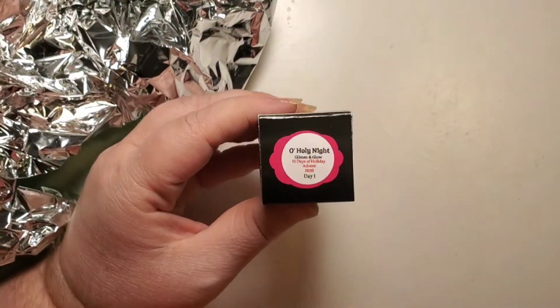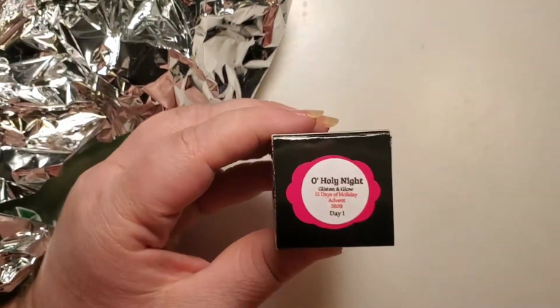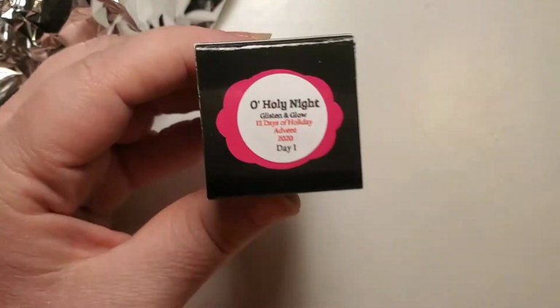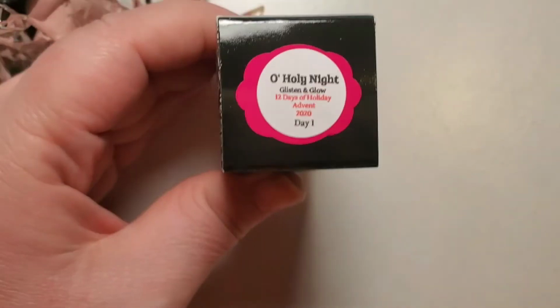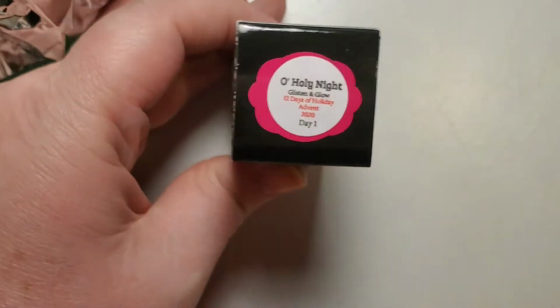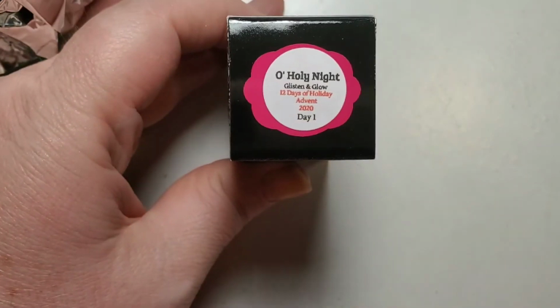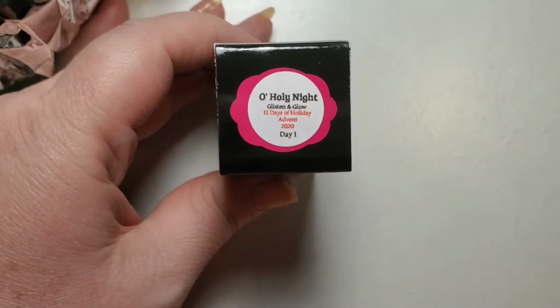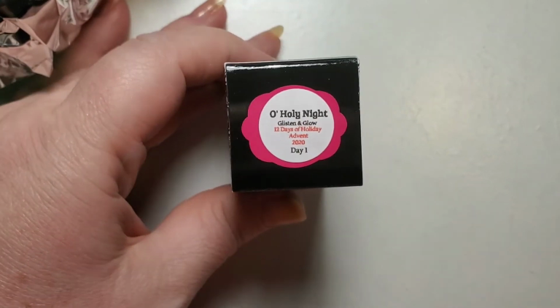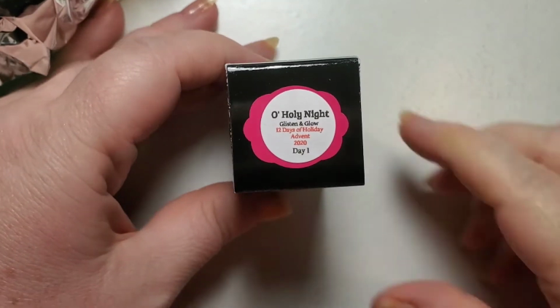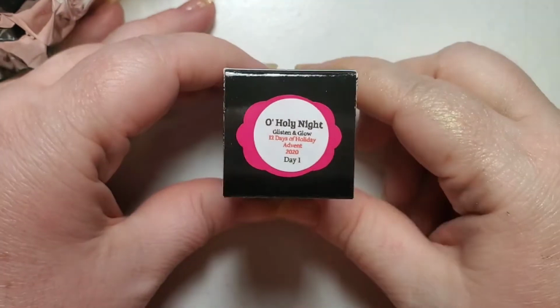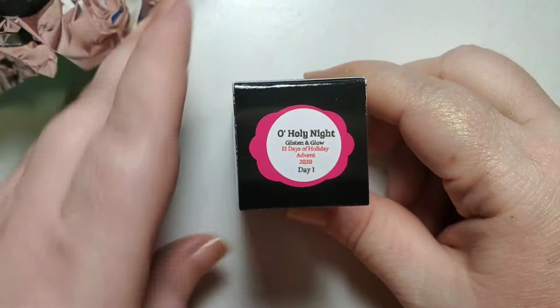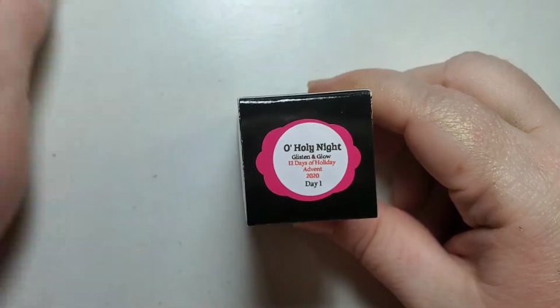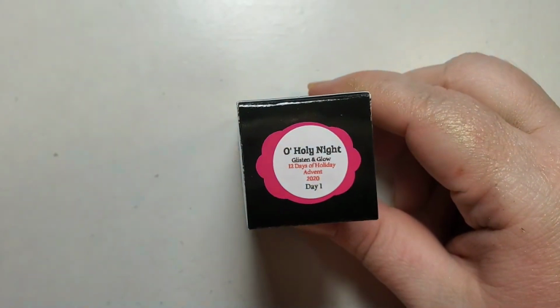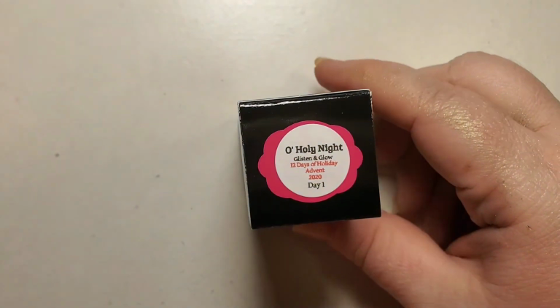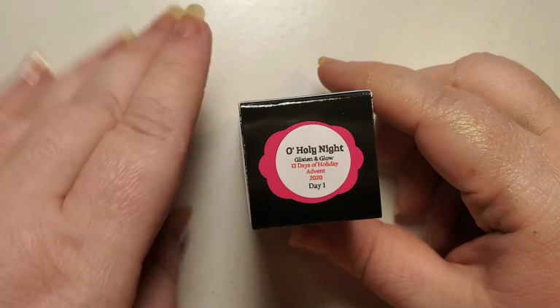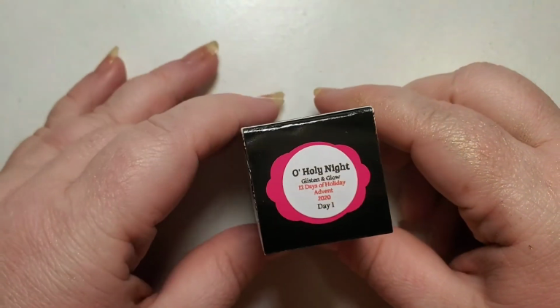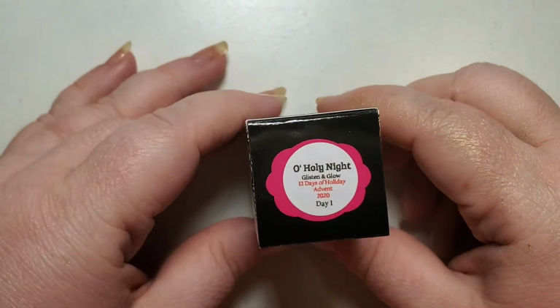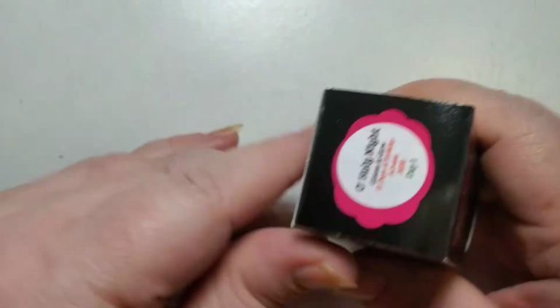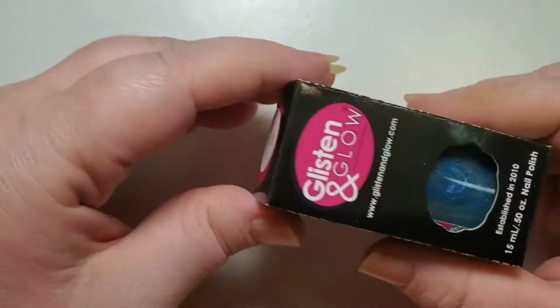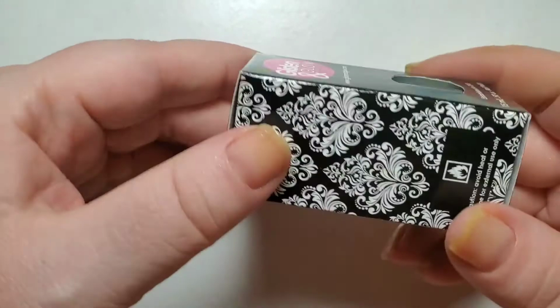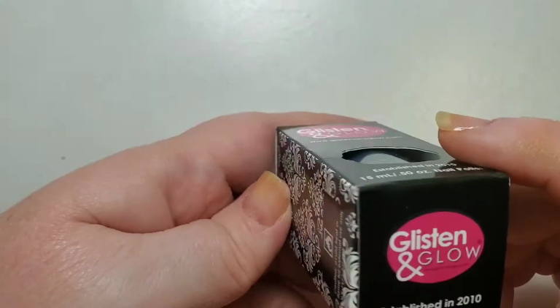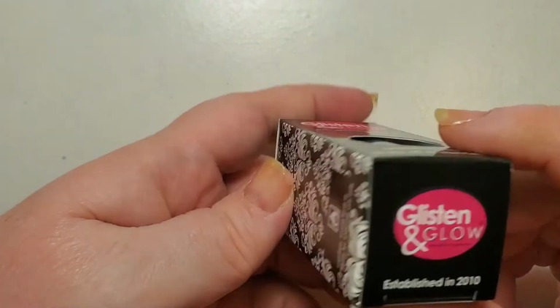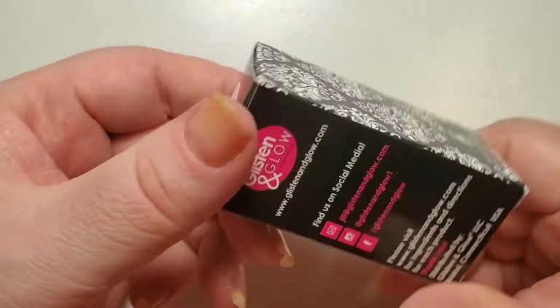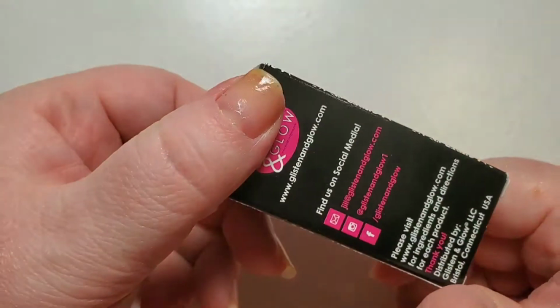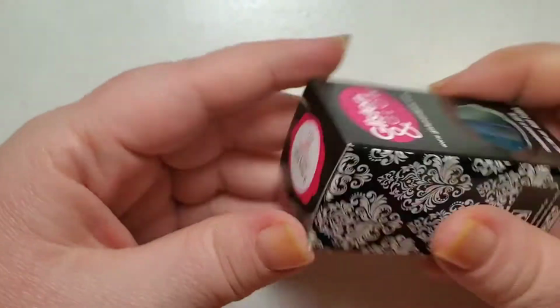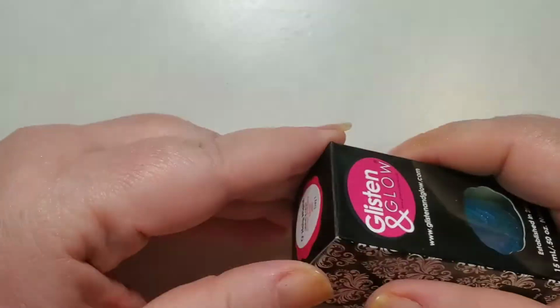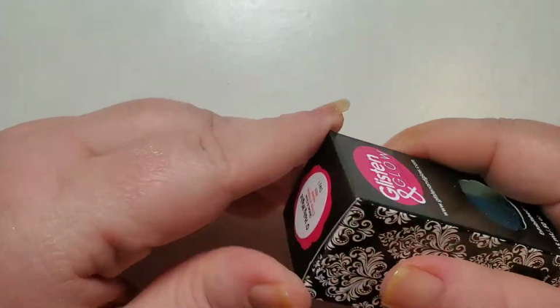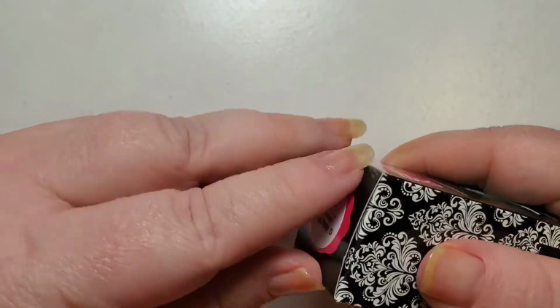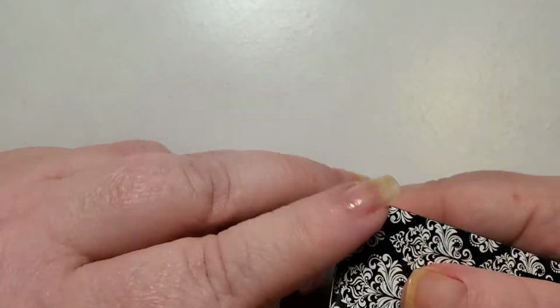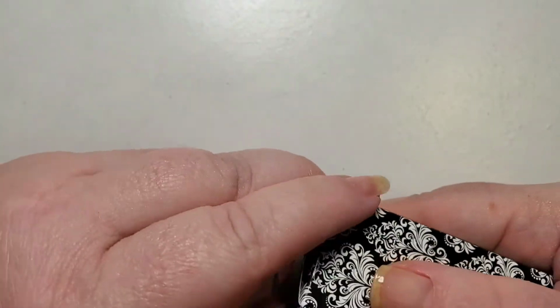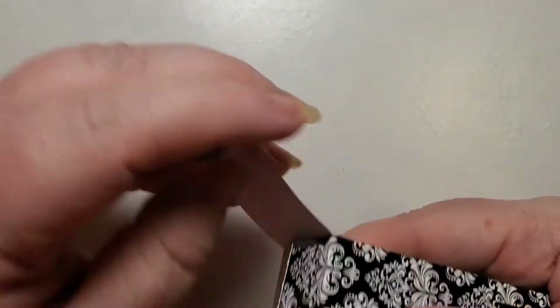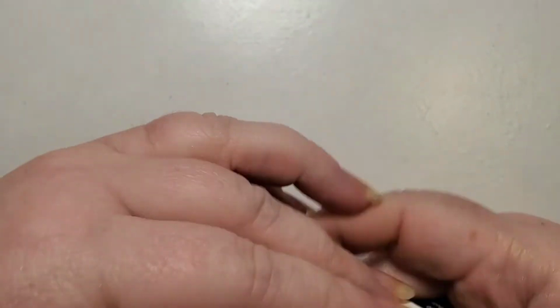I noticed going through this that every single one of the polish names are a Christmas carol or a Christmas song, so I'm really excited to show you.